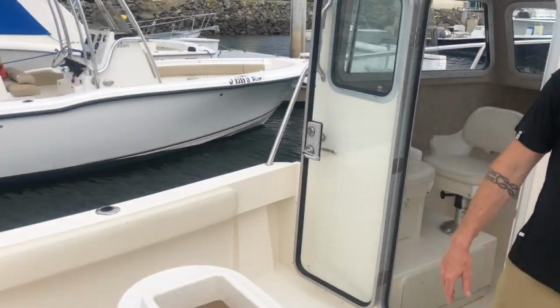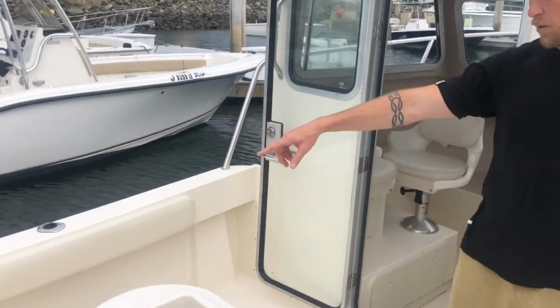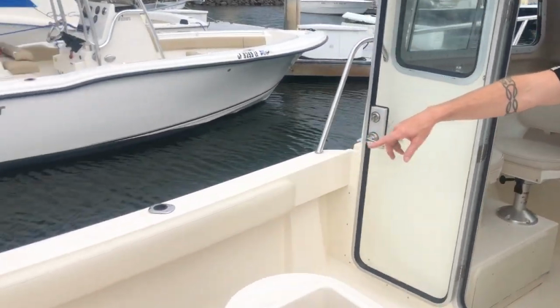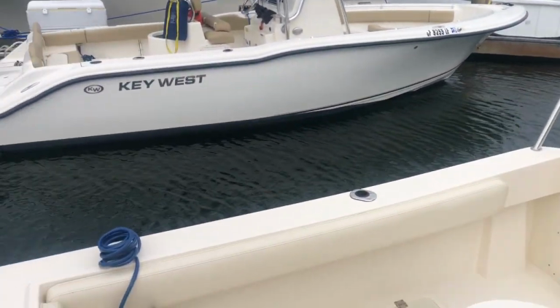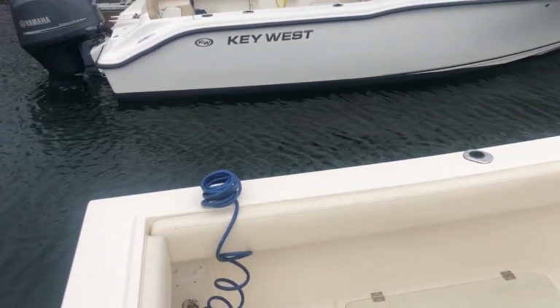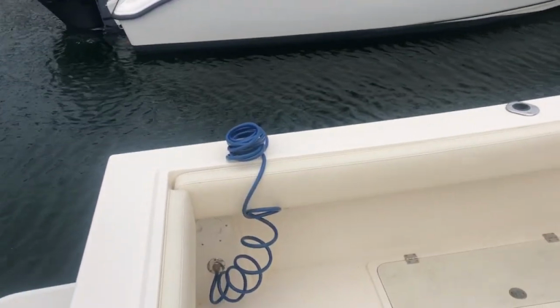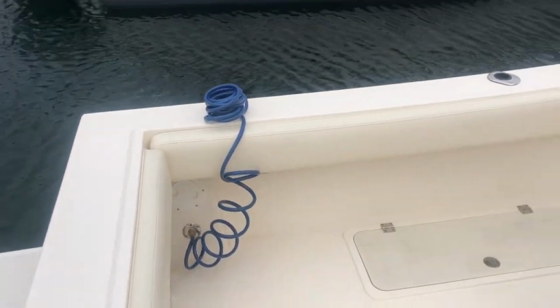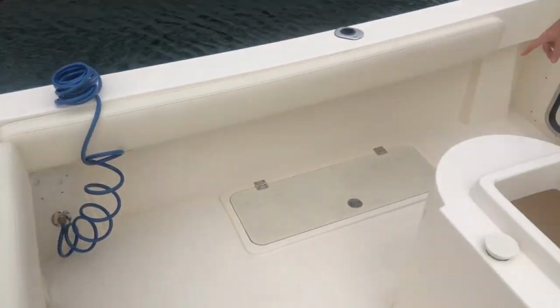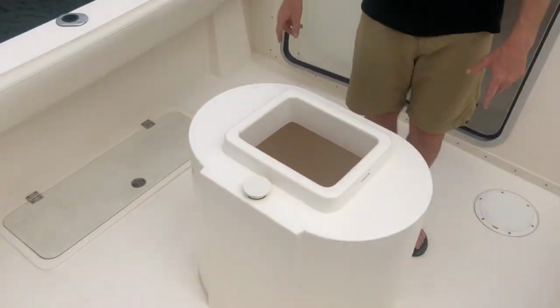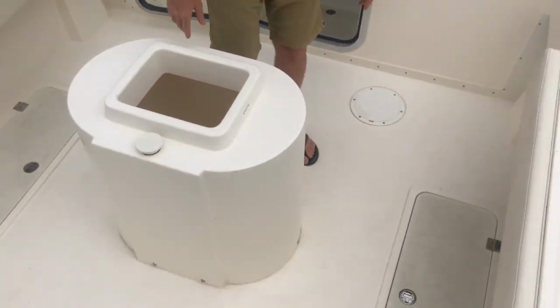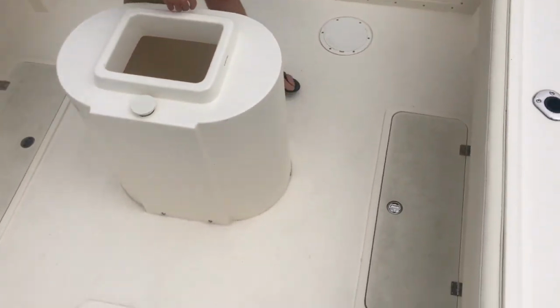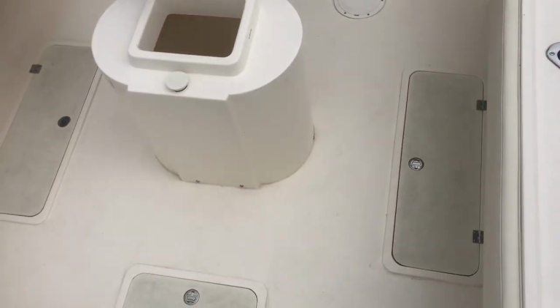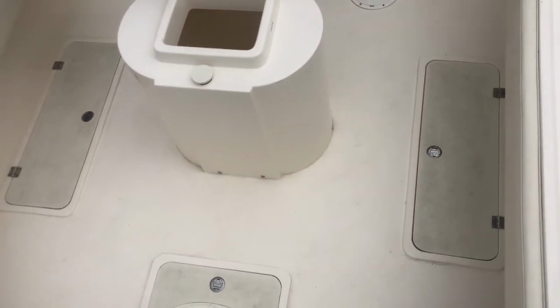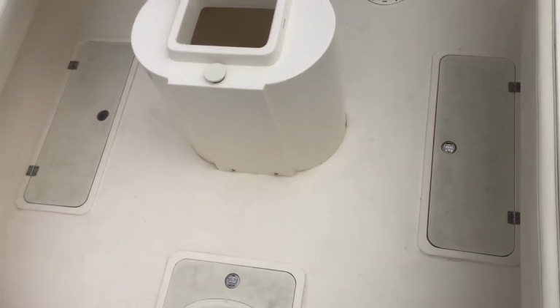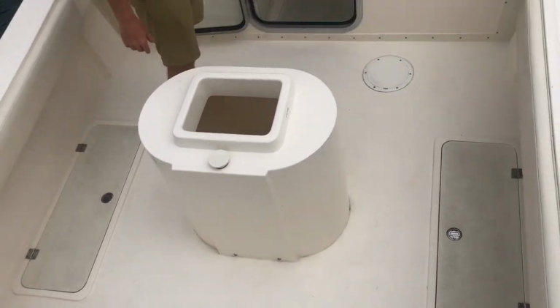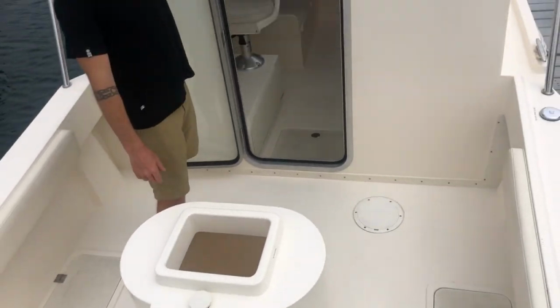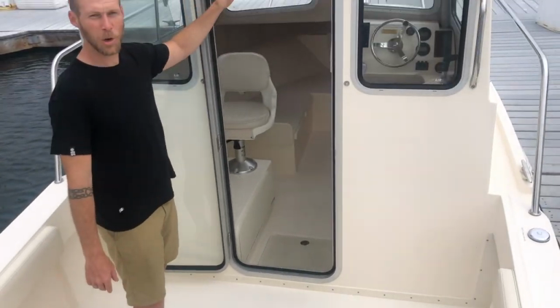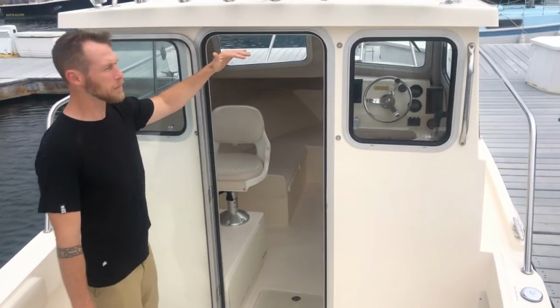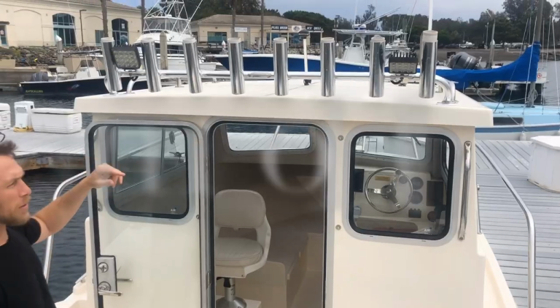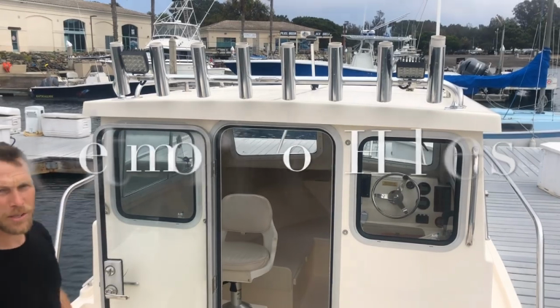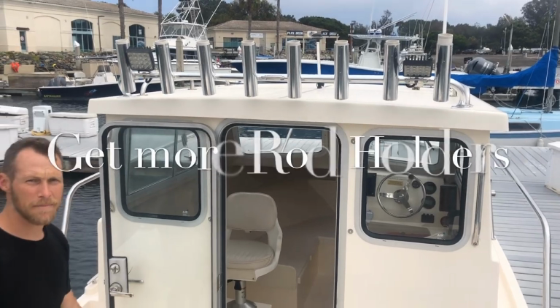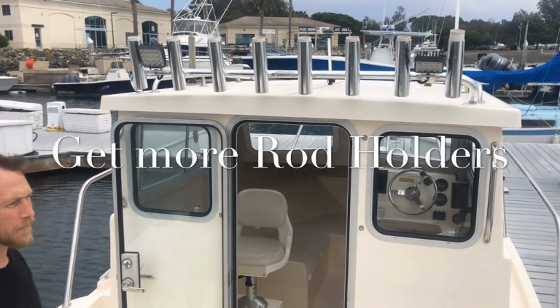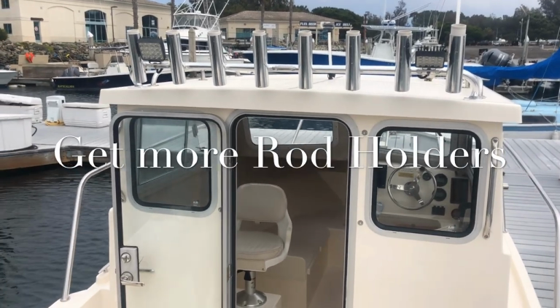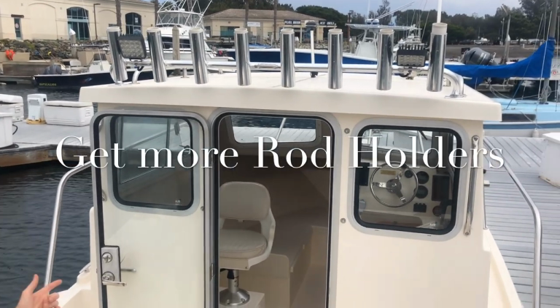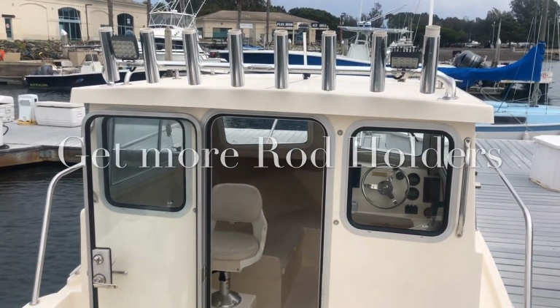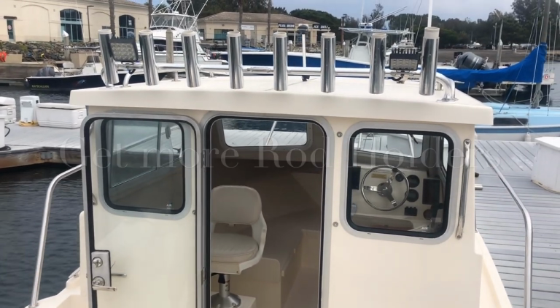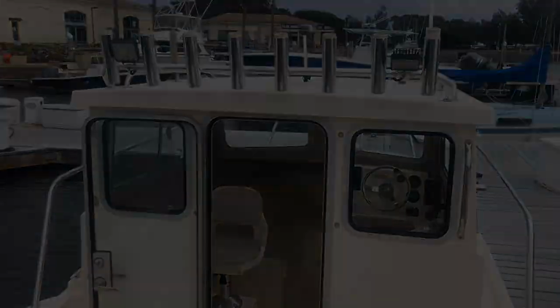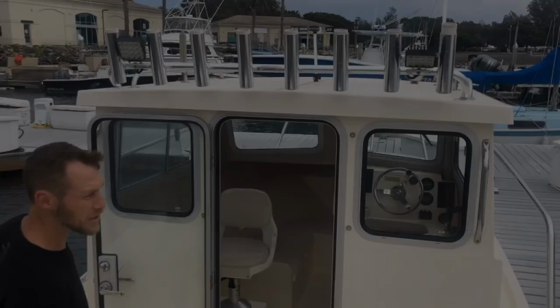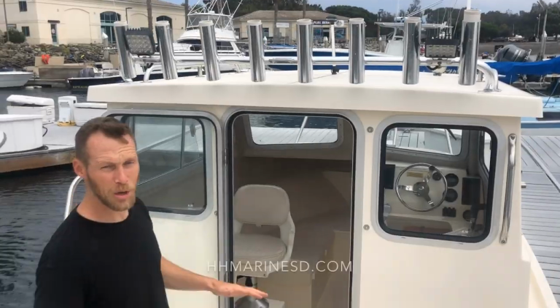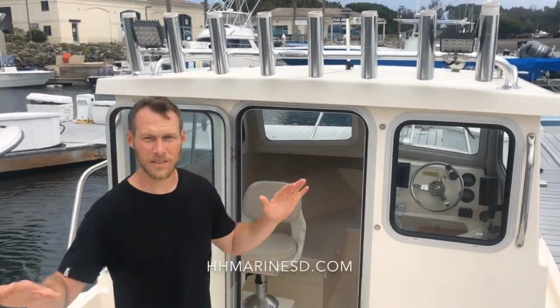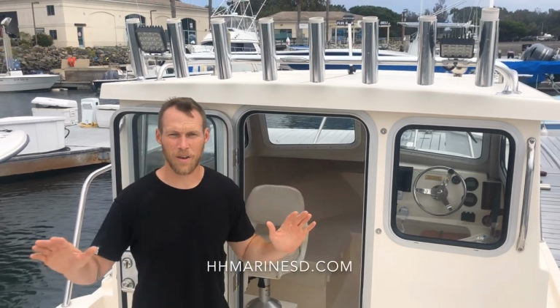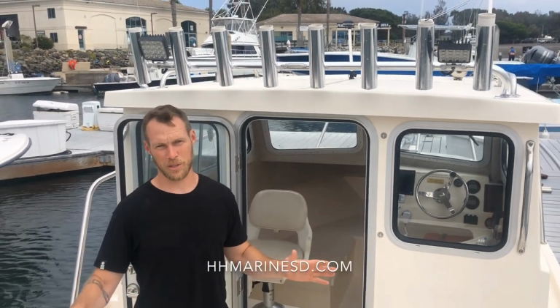We also have a raw water wash down, two fish boxes on each side, and a nice big tall door so you get in and out of the boat no problem. We've got rod holders up top — as an option you can get more rod holders if you like. This is a perfect SoCal fishing machine.